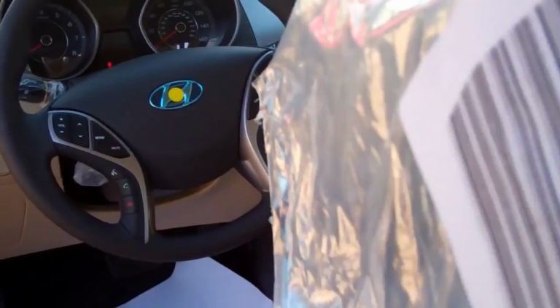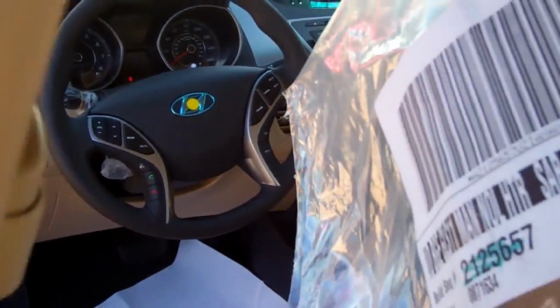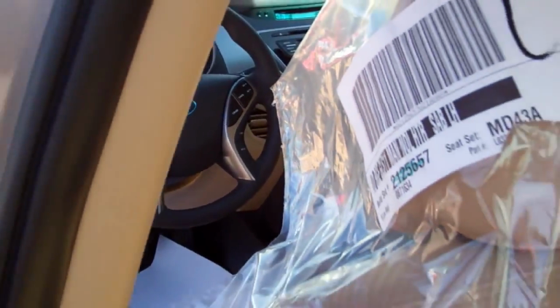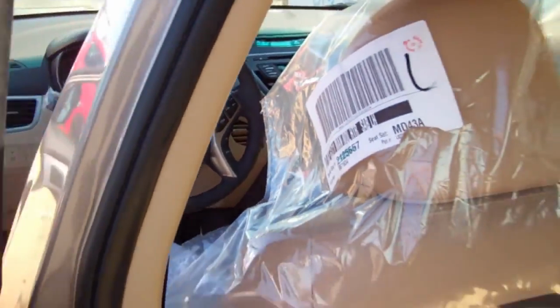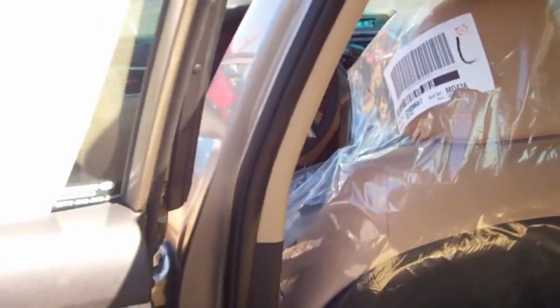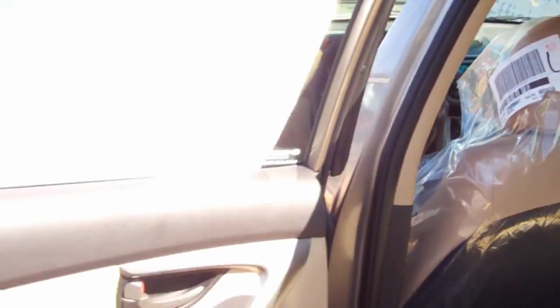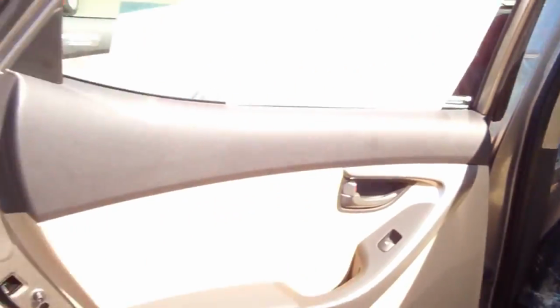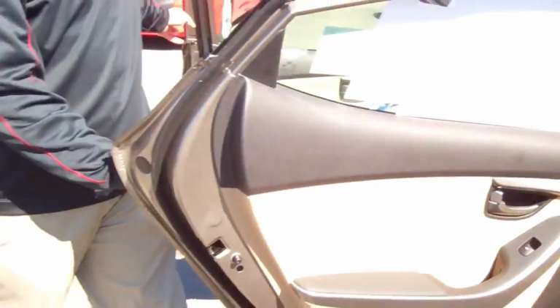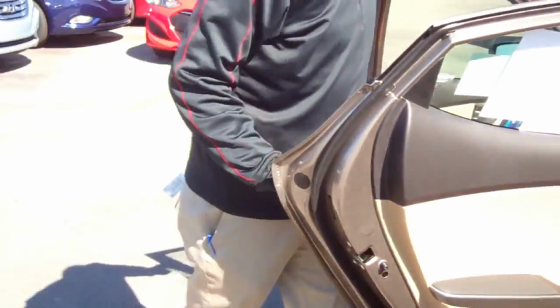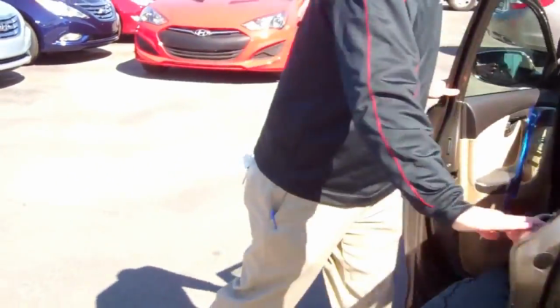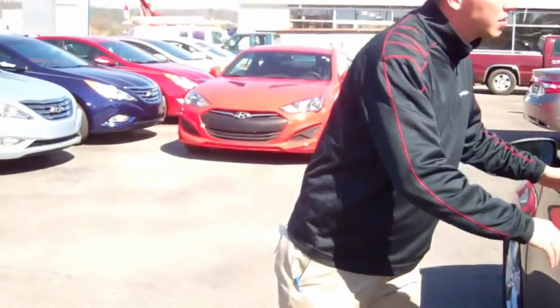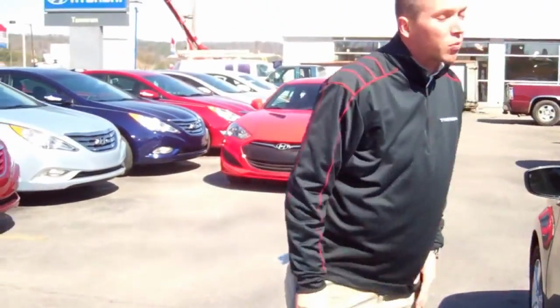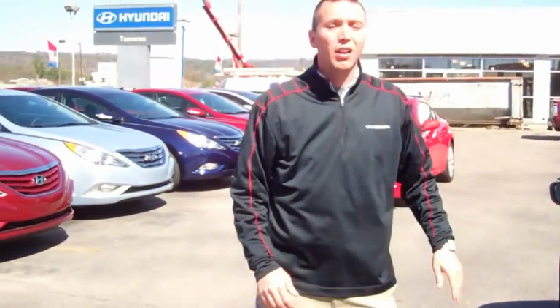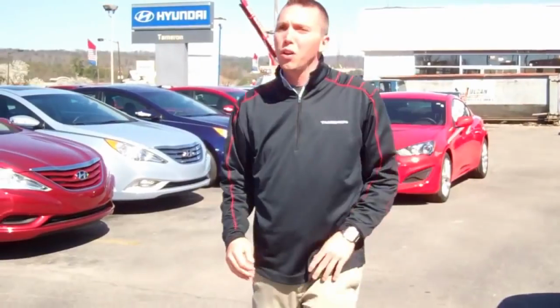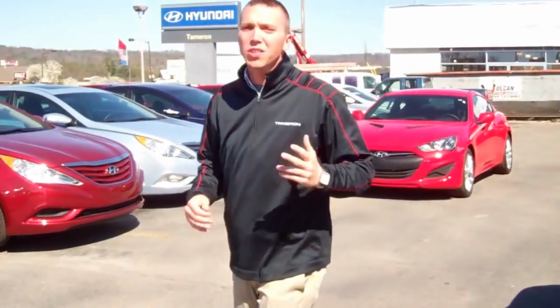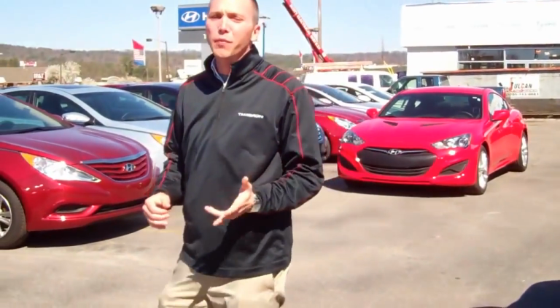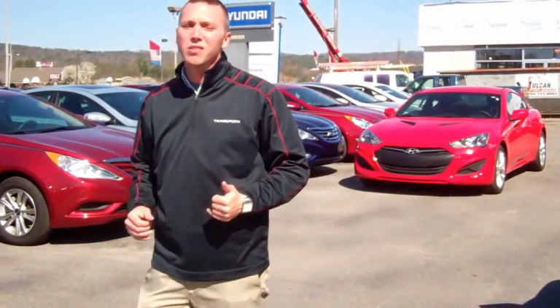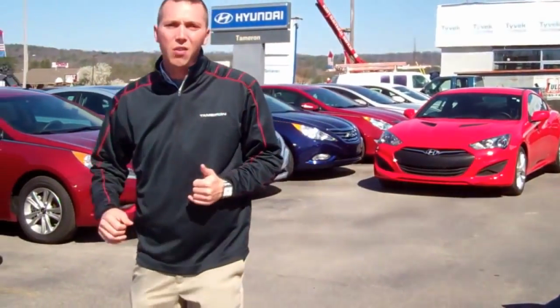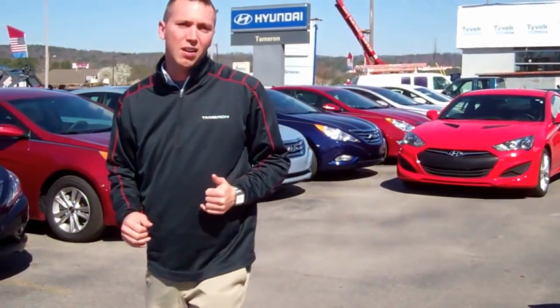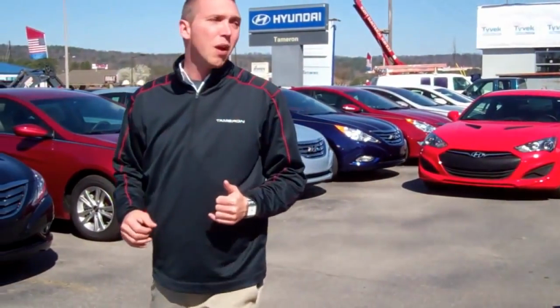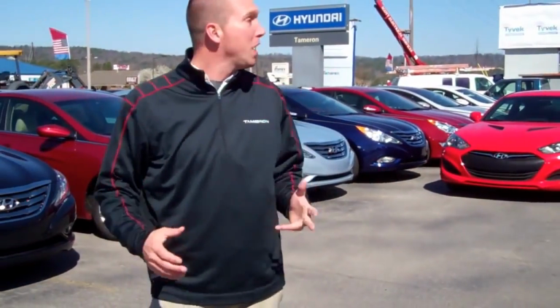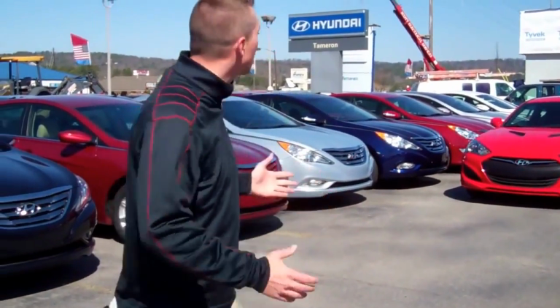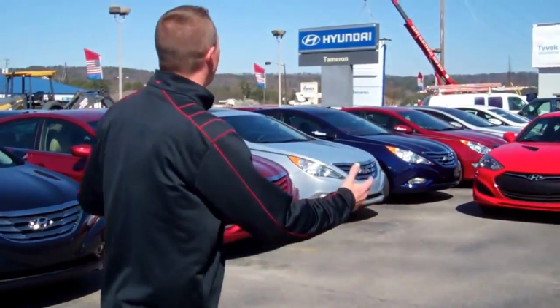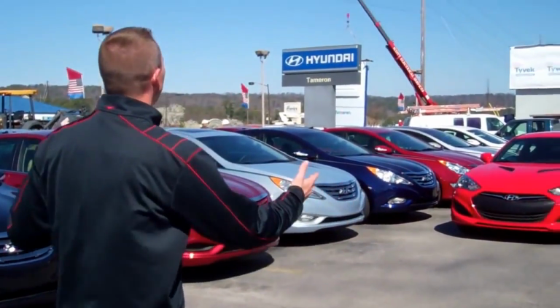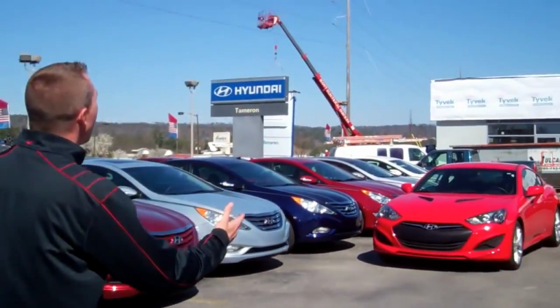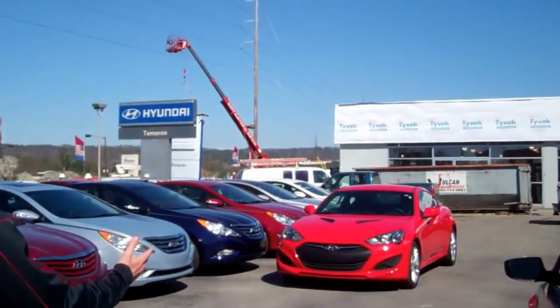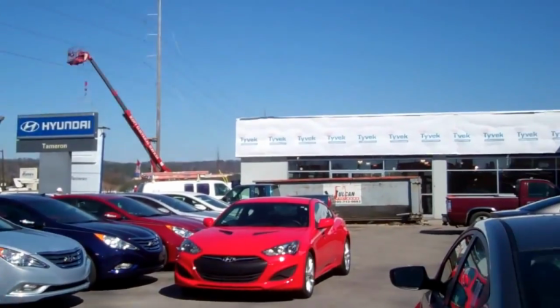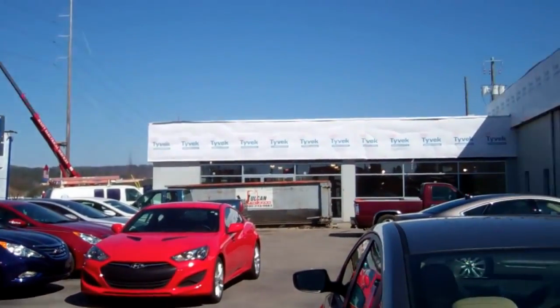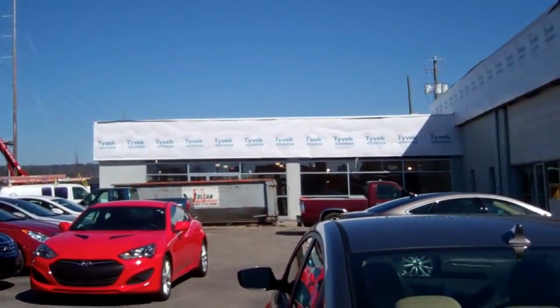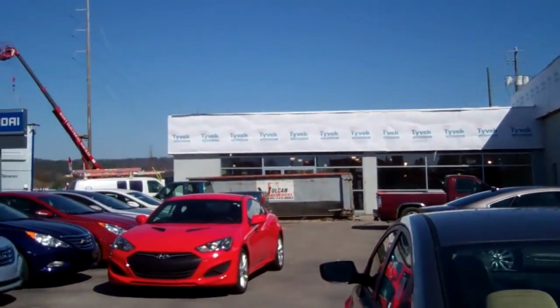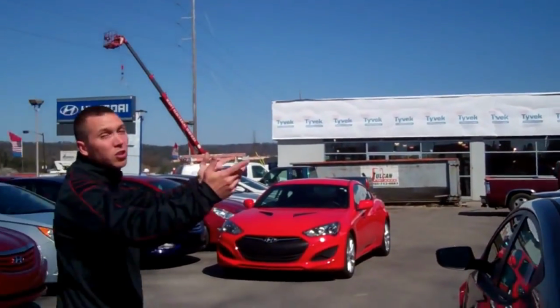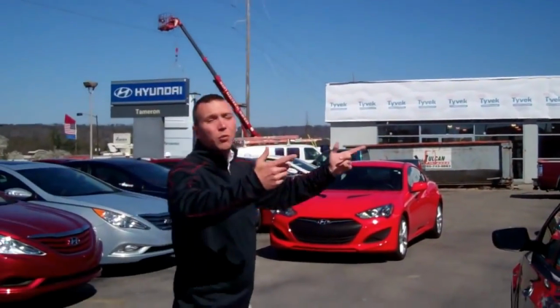You have tons of different amenities on this one. I'm going to show you all of them as soon as you come by and take a look at it. If this is not the right color for you, we have several different ones in stock right now. We're having a big construction sale — as you can see behind me, we're putting up our new sign.